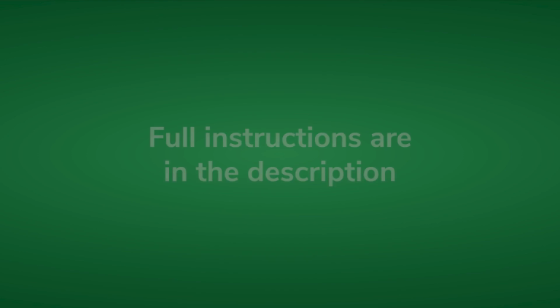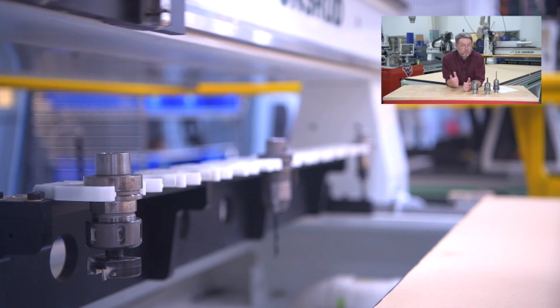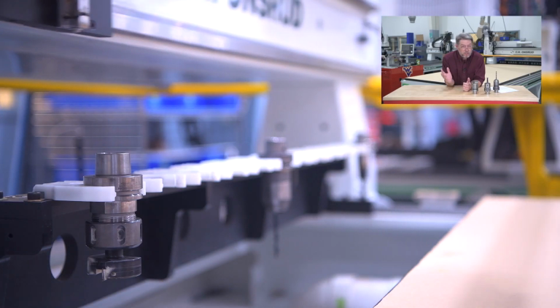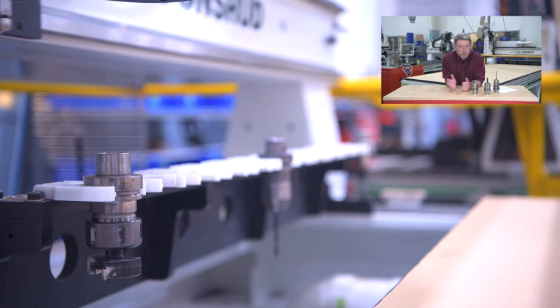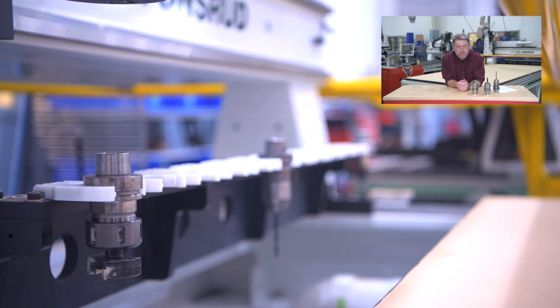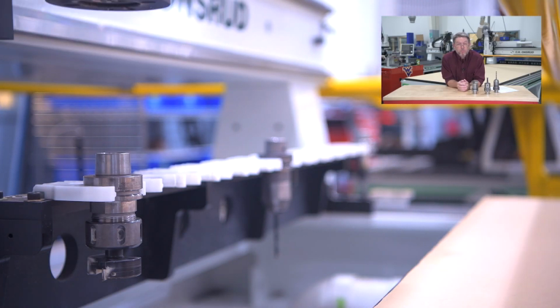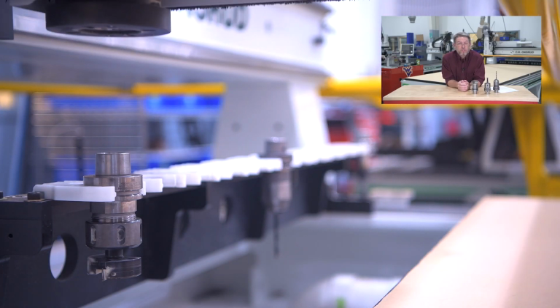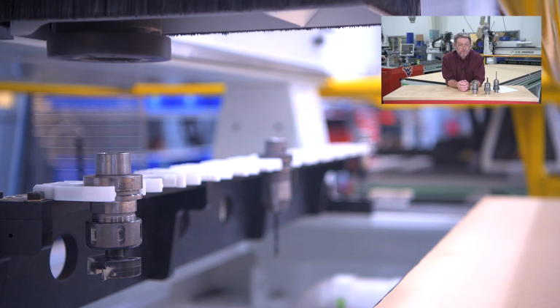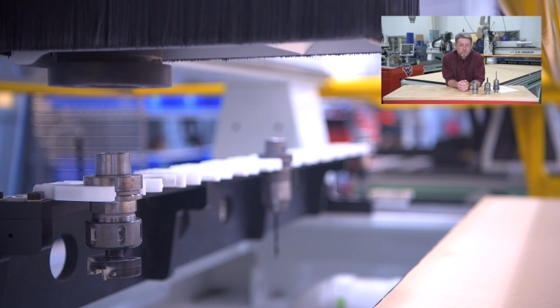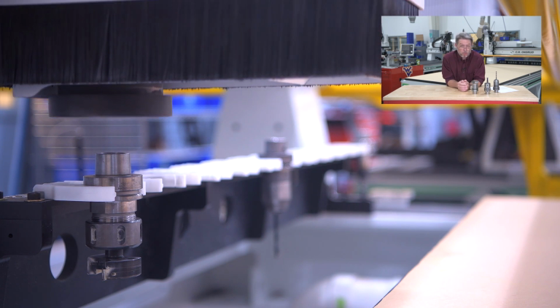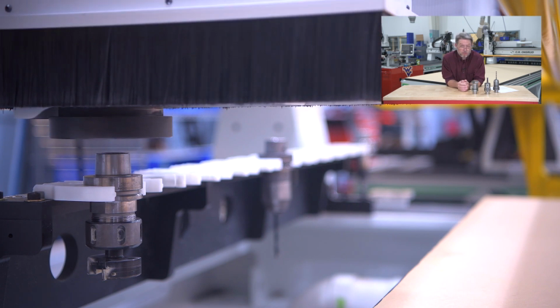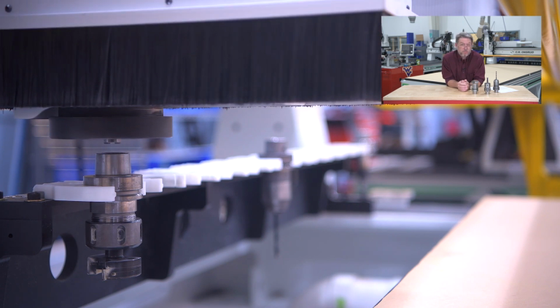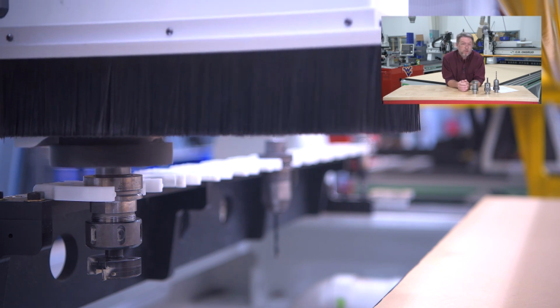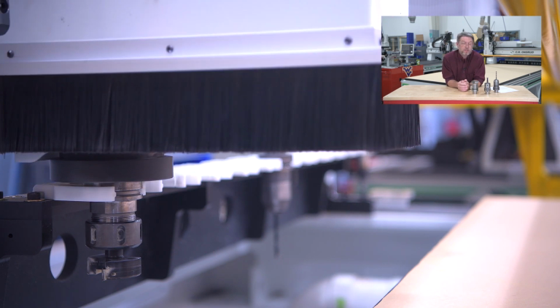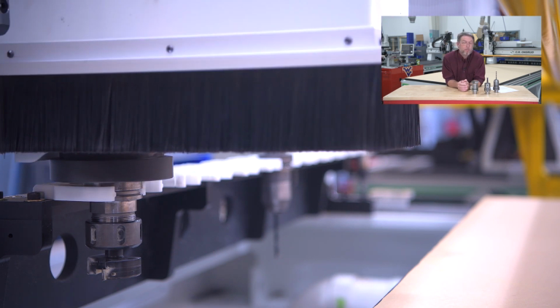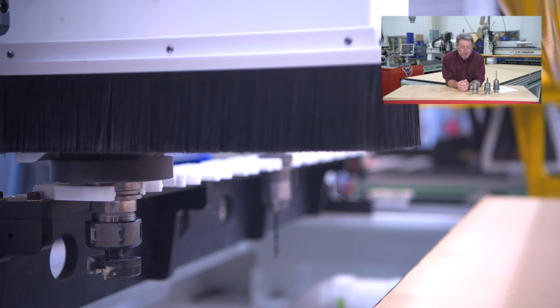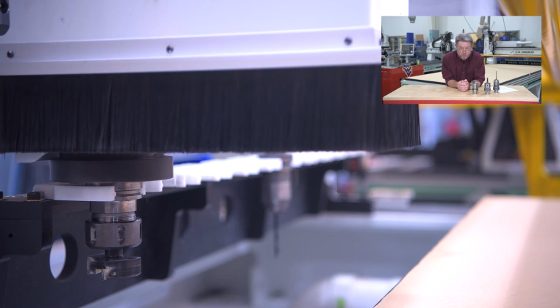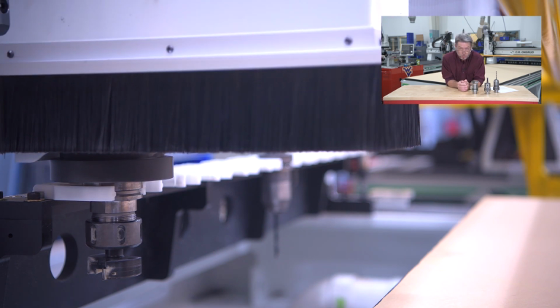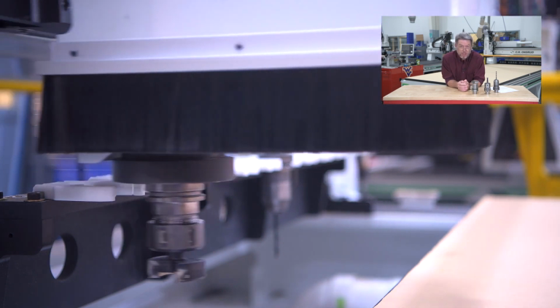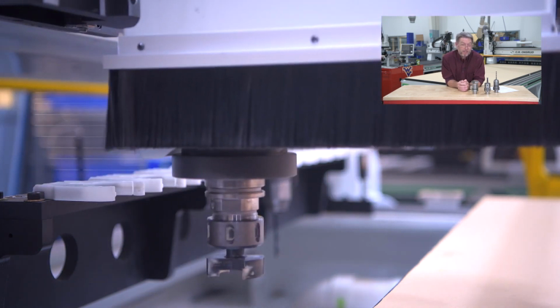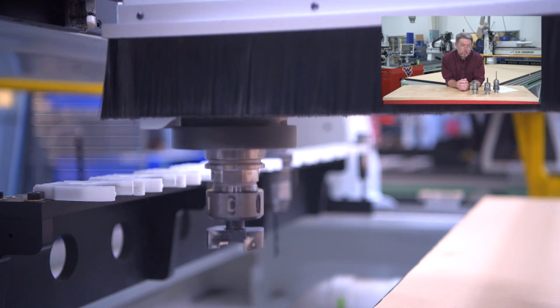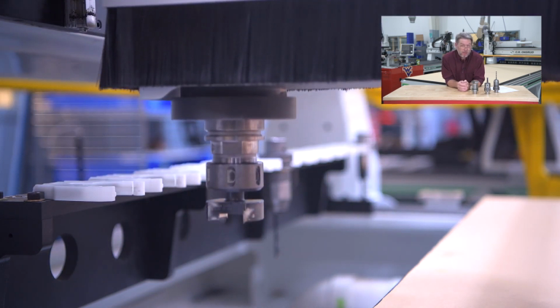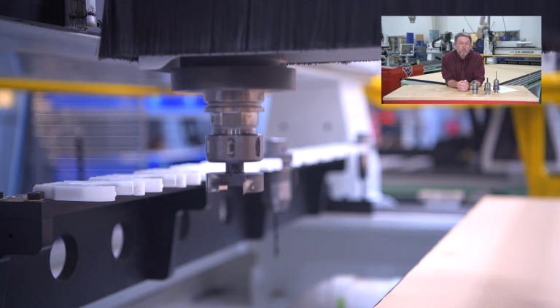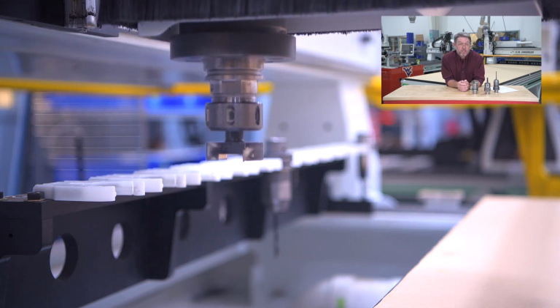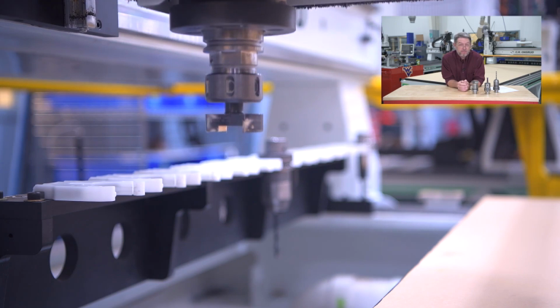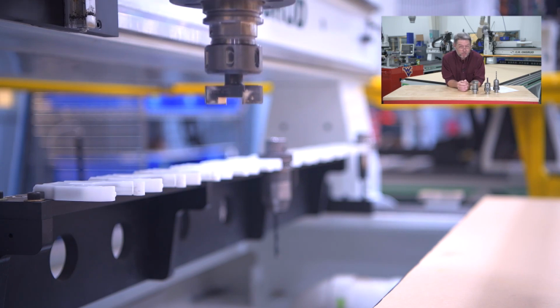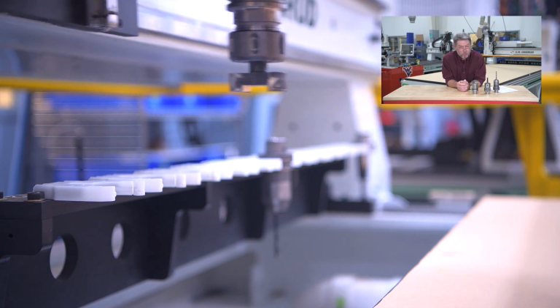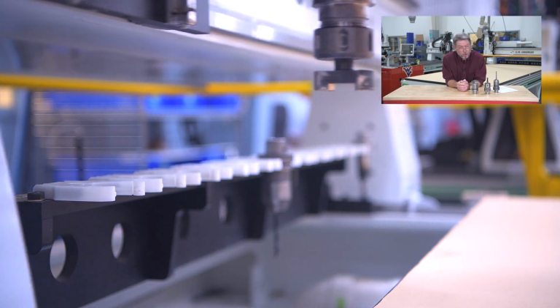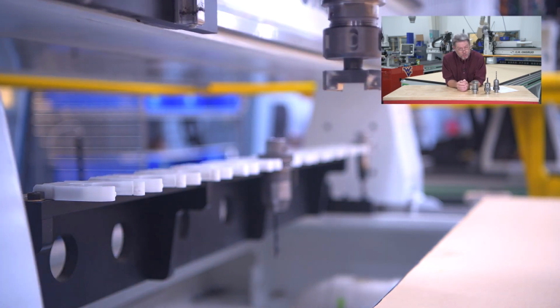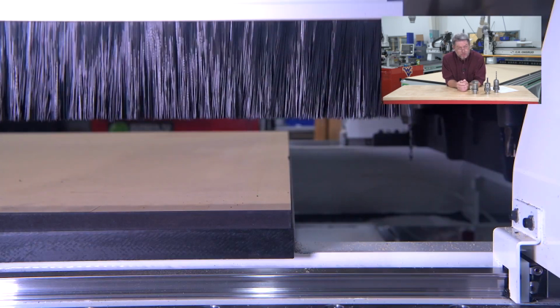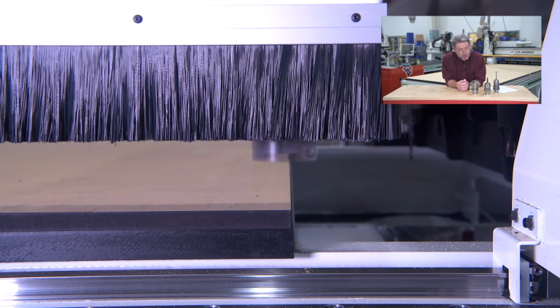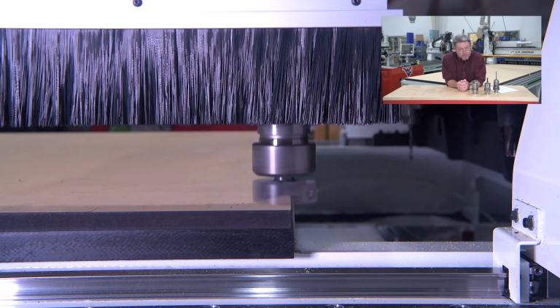The first operation is we're going to surface the spool board. First, we're going to surface the bottom of the spool board. Make sure you have your machine vacuum turned on while doing this process.